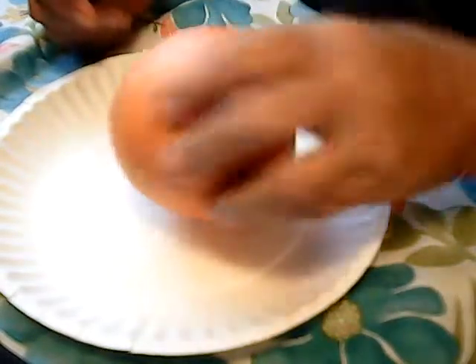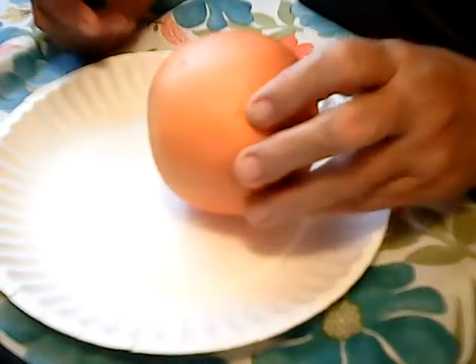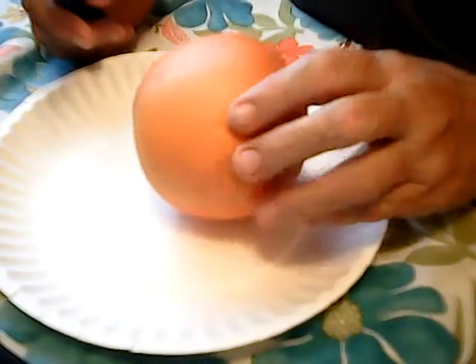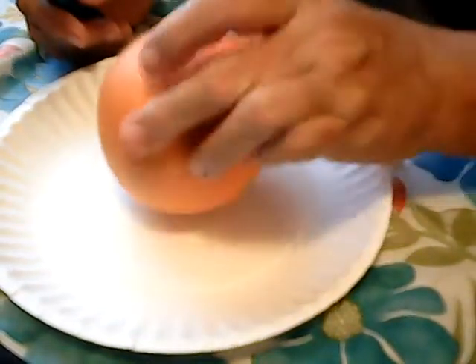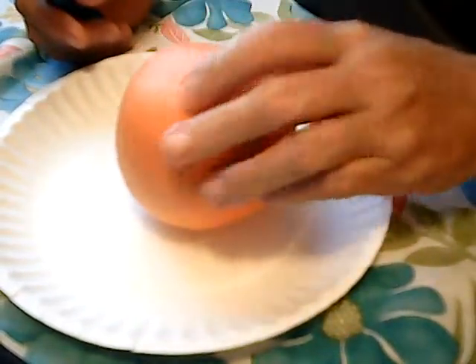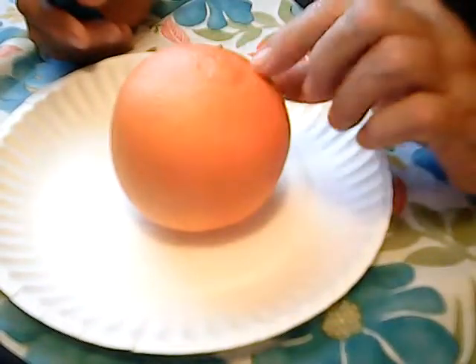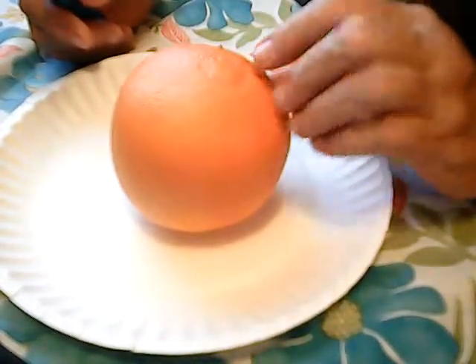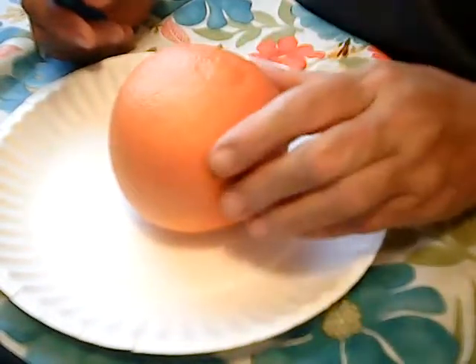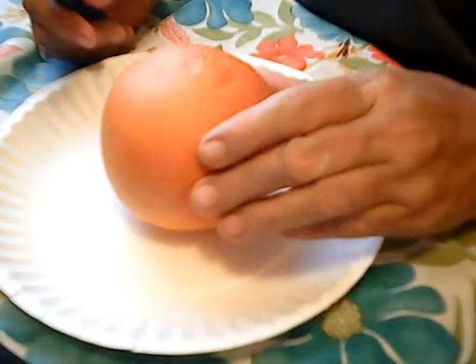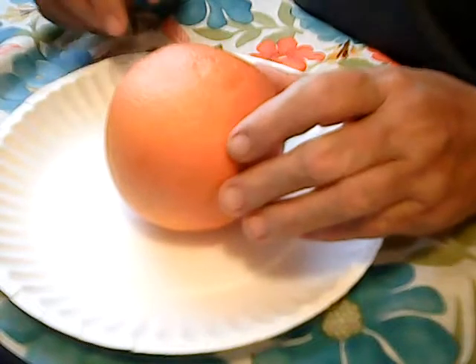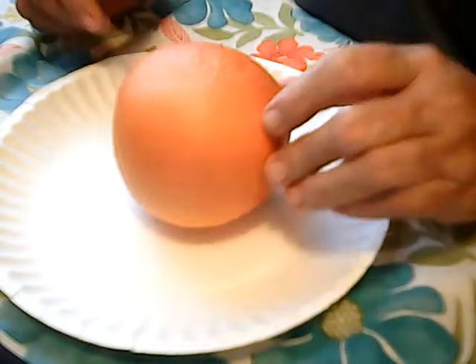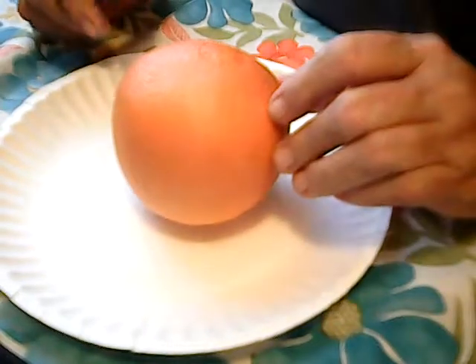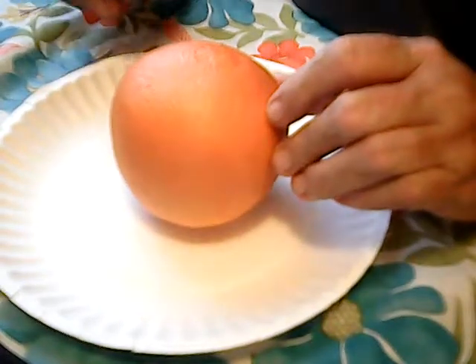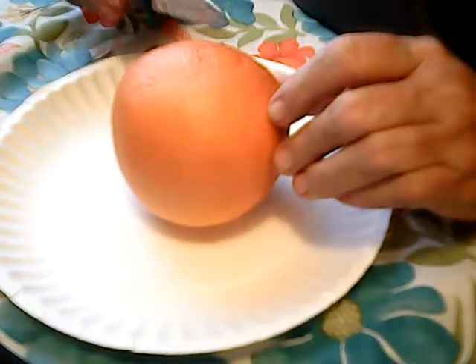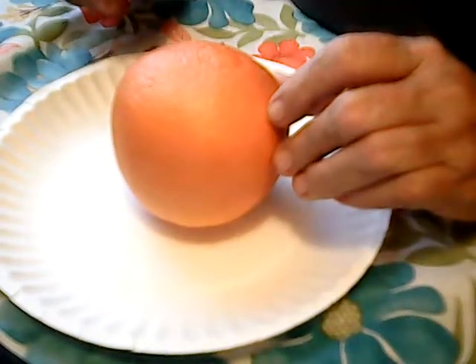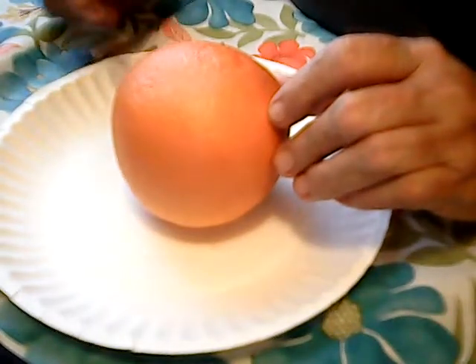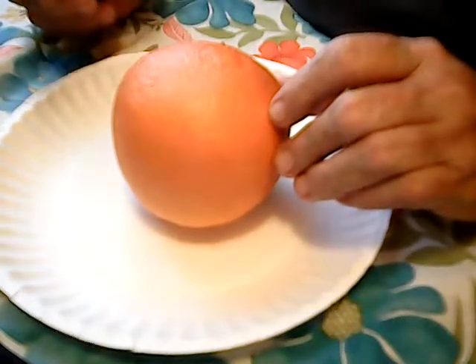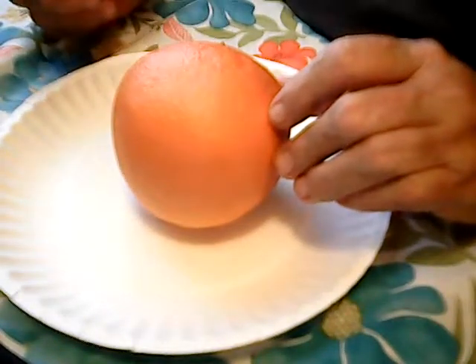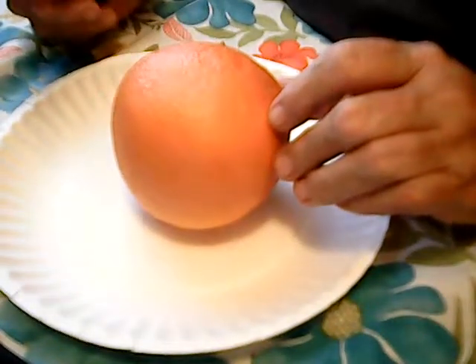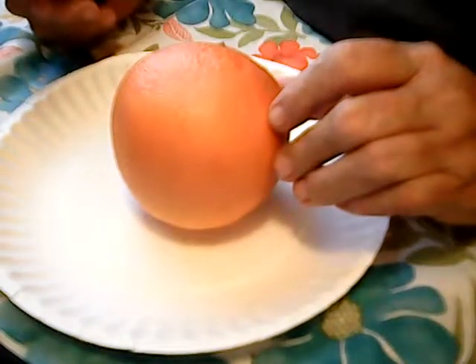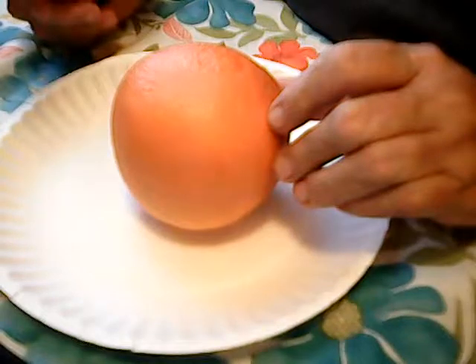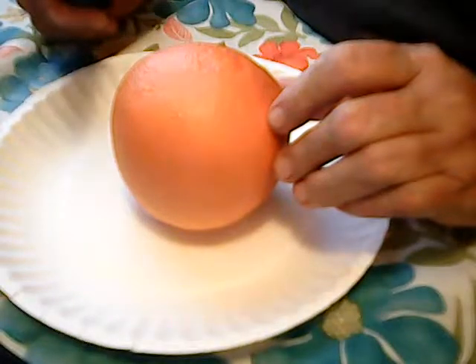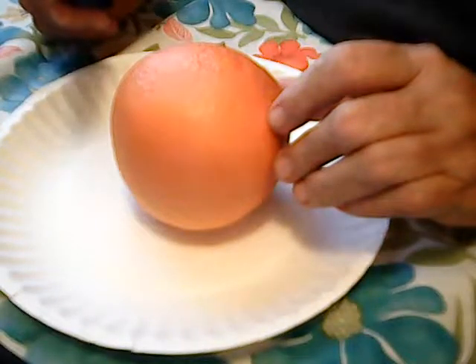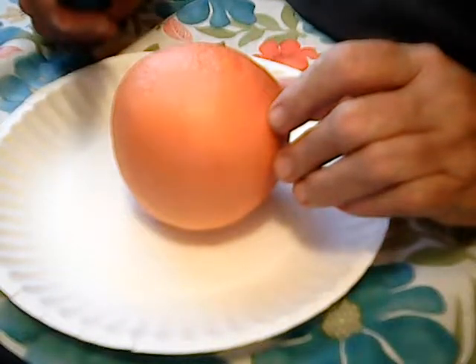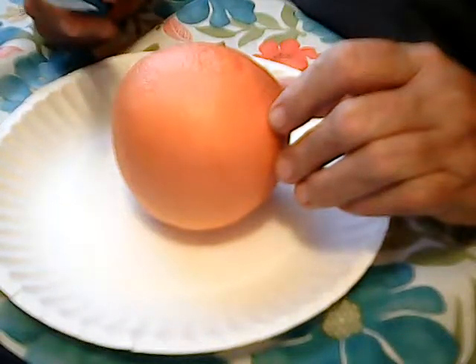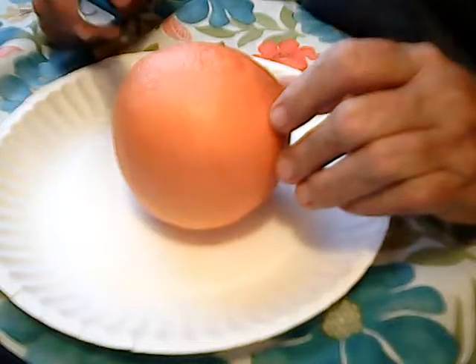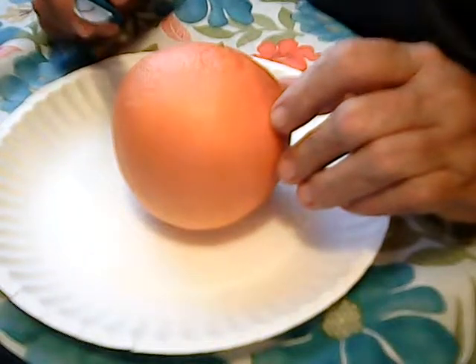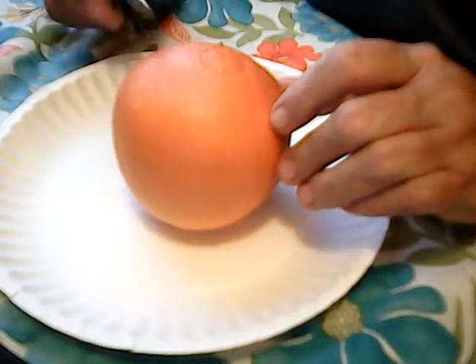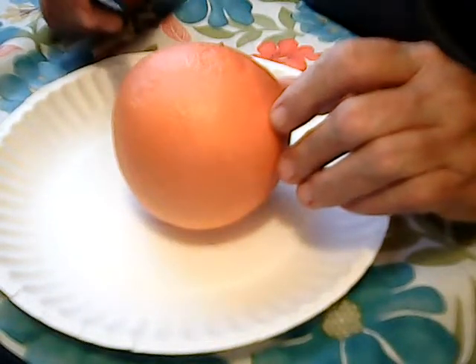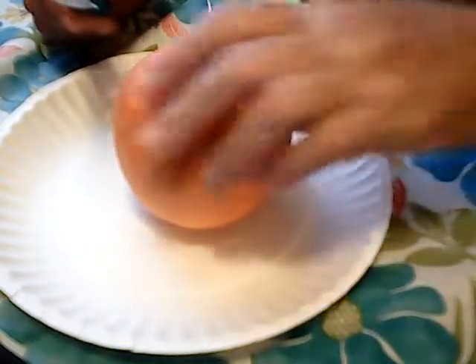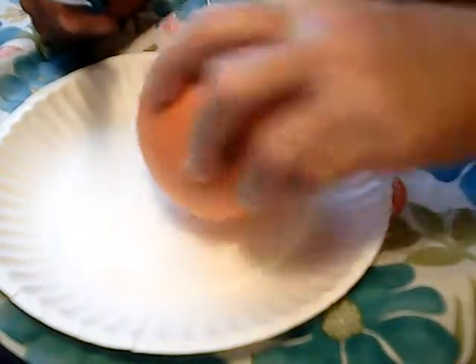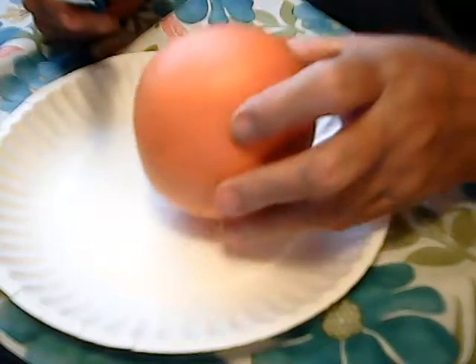My mommy used to make these for me when I was little. She would cut them out for me and put a ton of sugar on it. When I had one the other day, I didn't put any sugar on it because I forgot to. But once I tasted it, I was like, wow, that is really a good grapefruit.